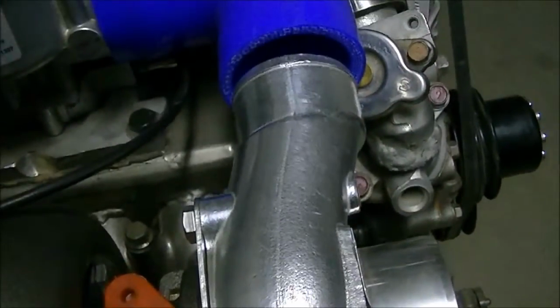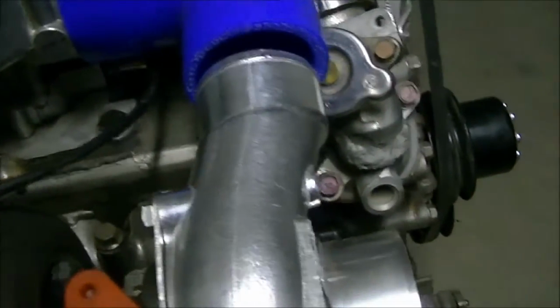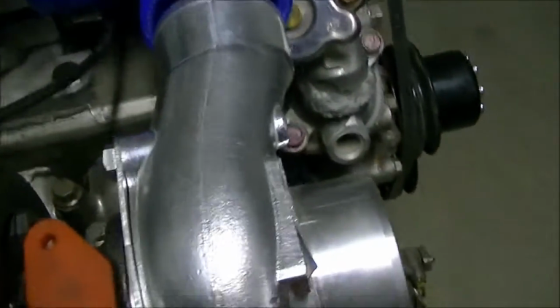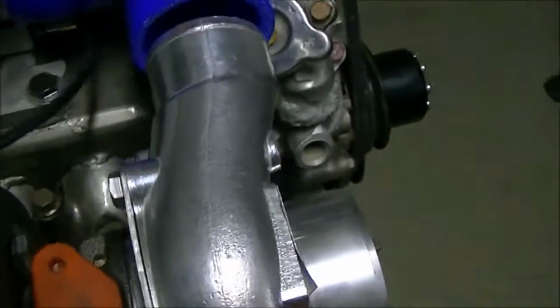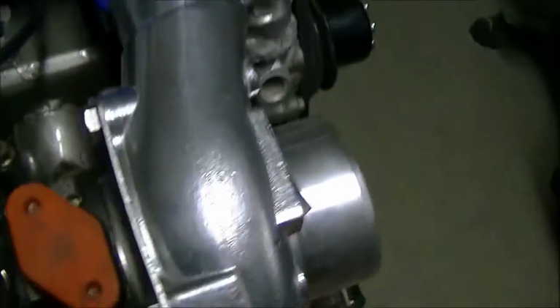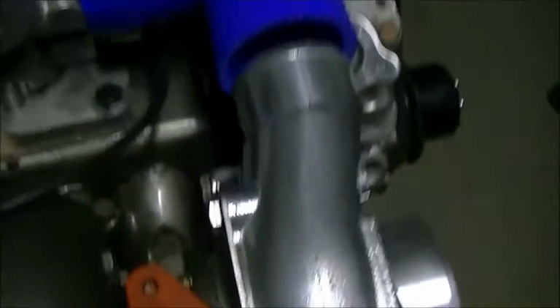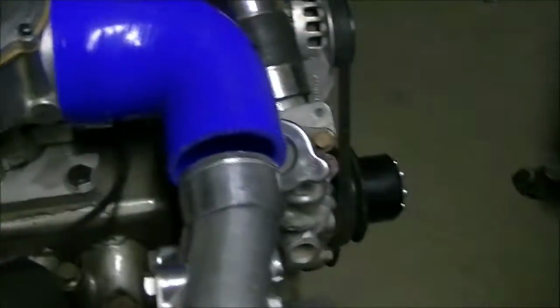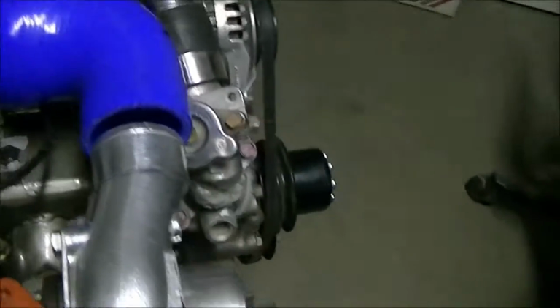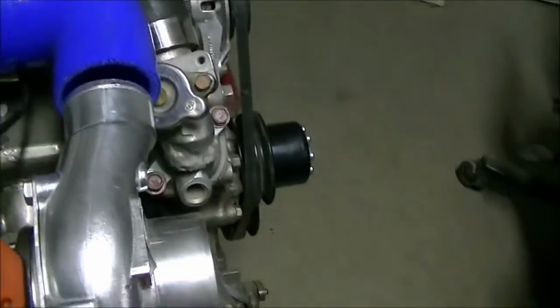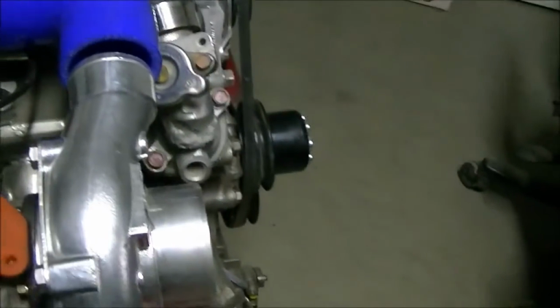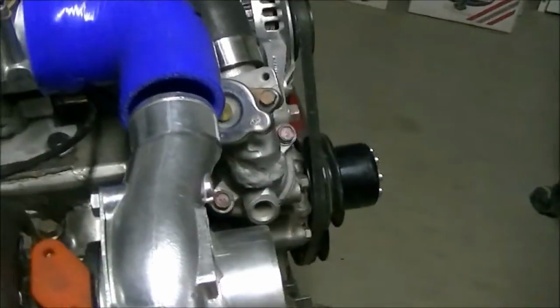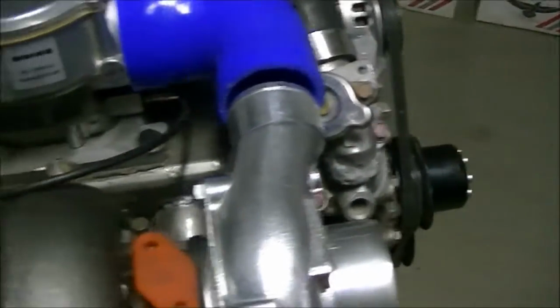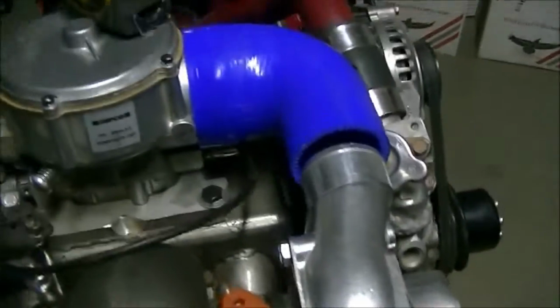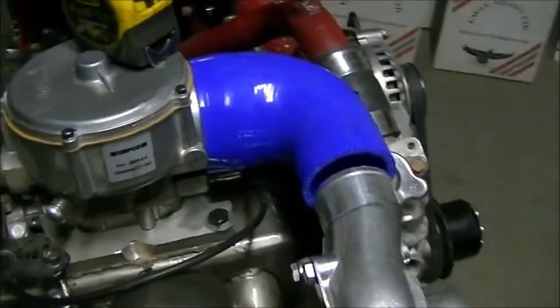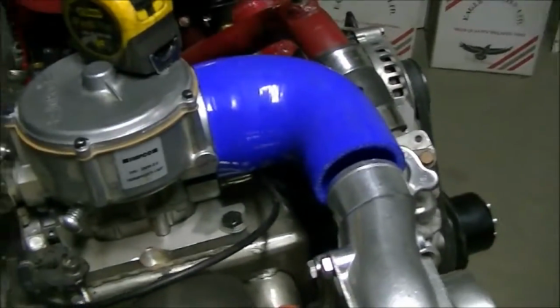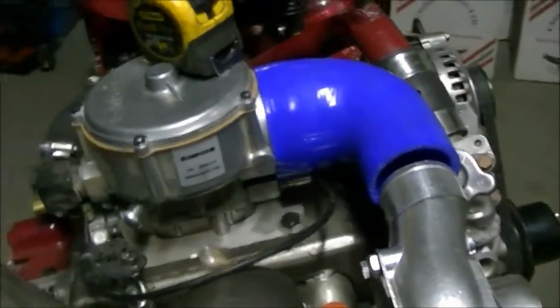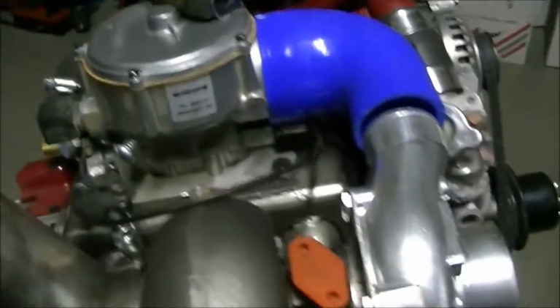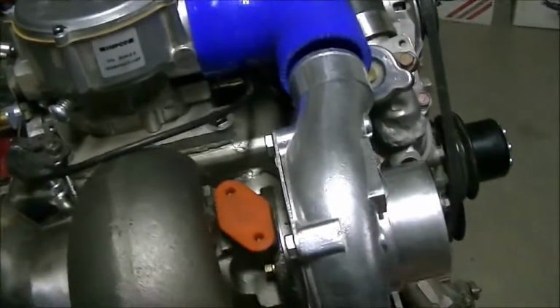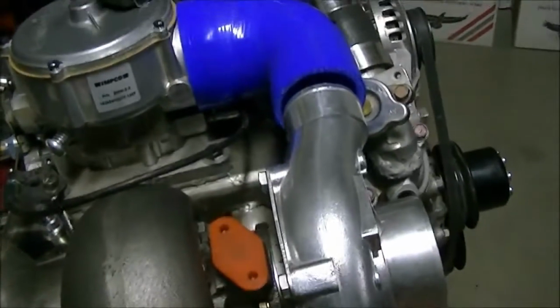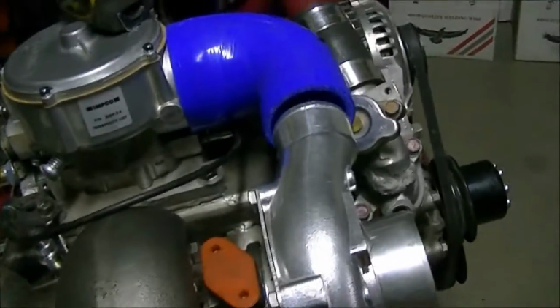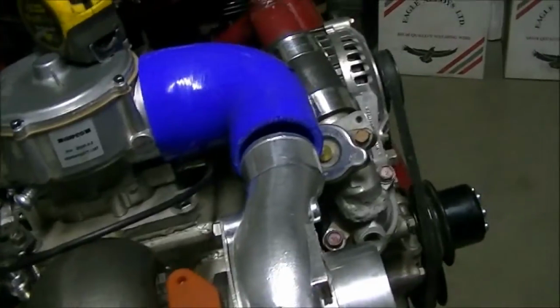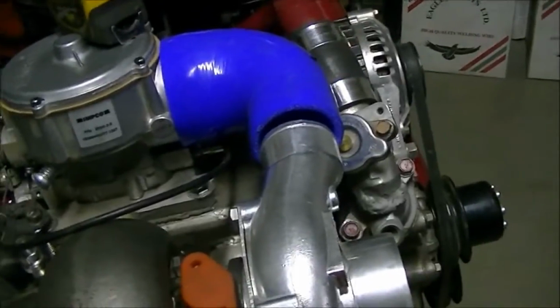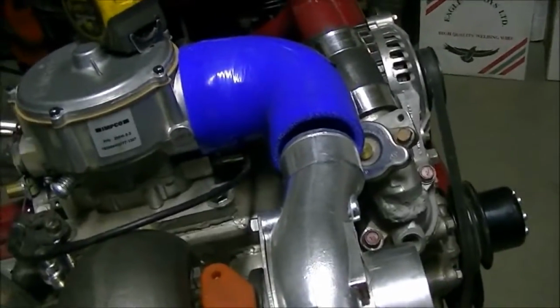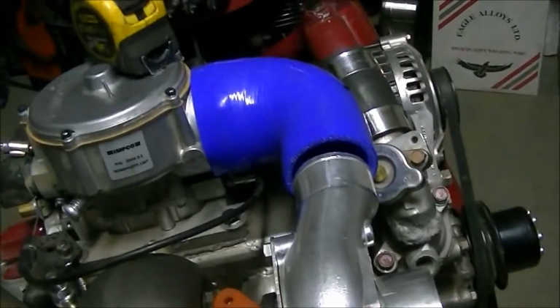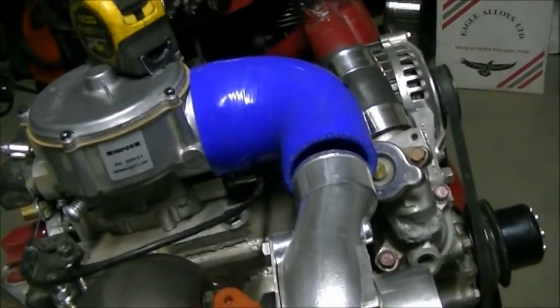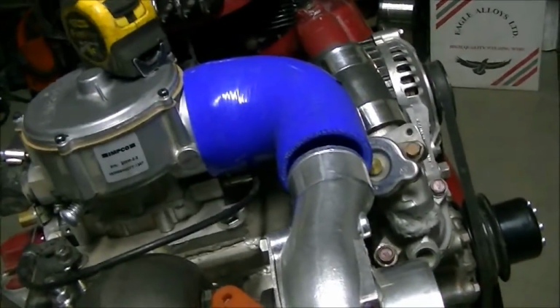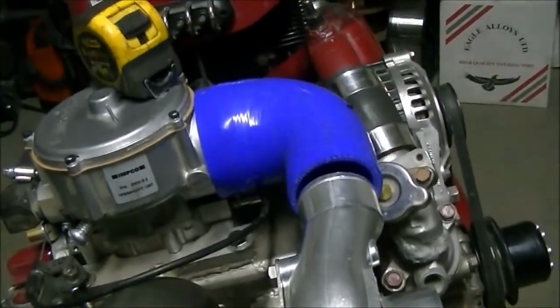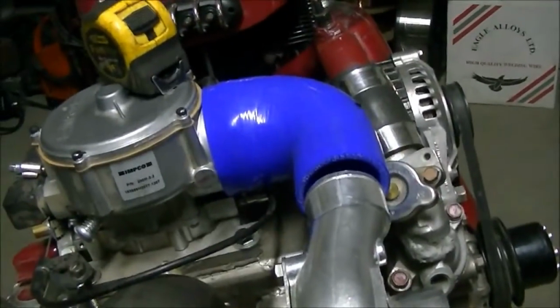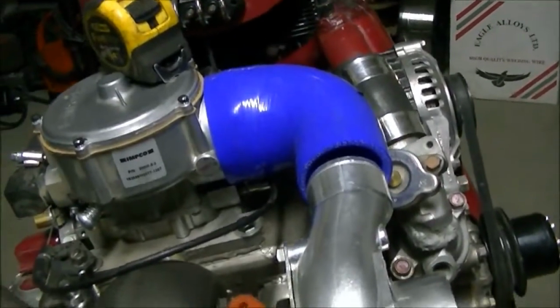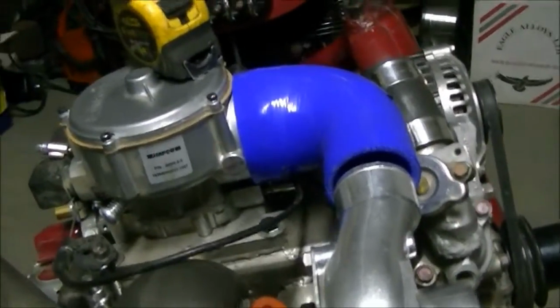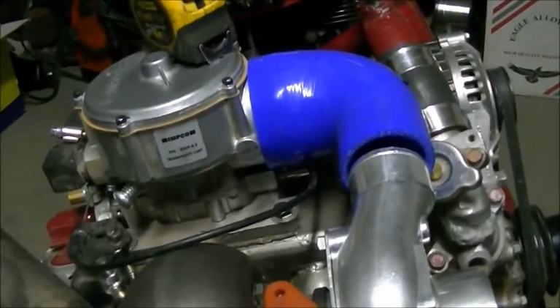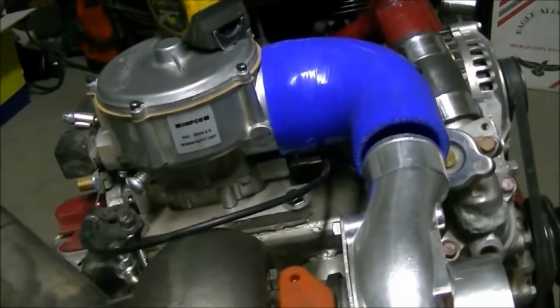All I did really was solder it on that pail at home. The turbo is centered to the engine, so that's the way things happen. It worked really well that way. I'm really pleased with it.